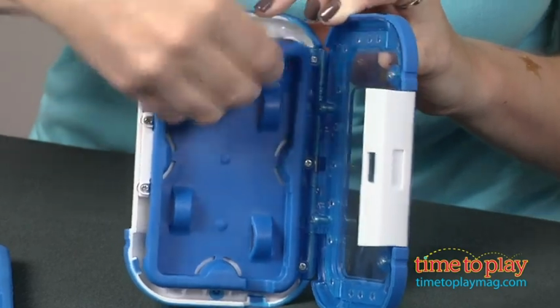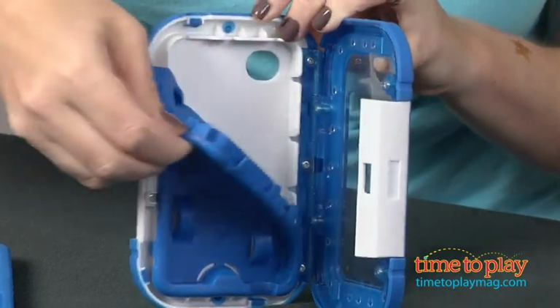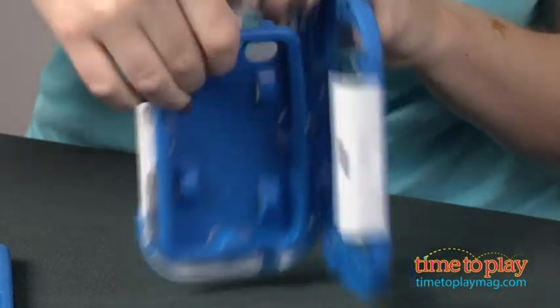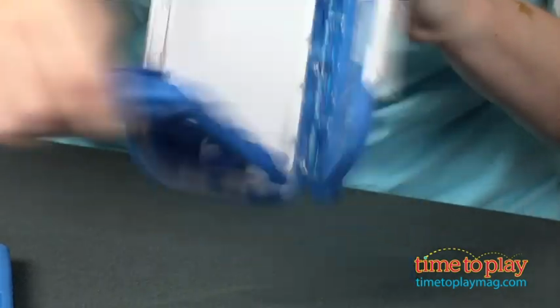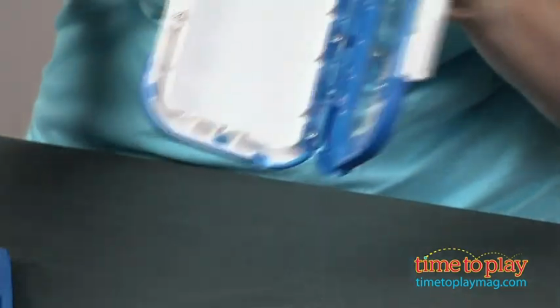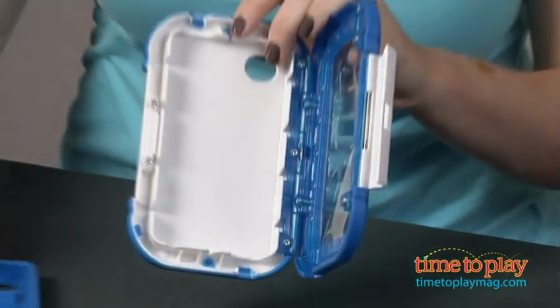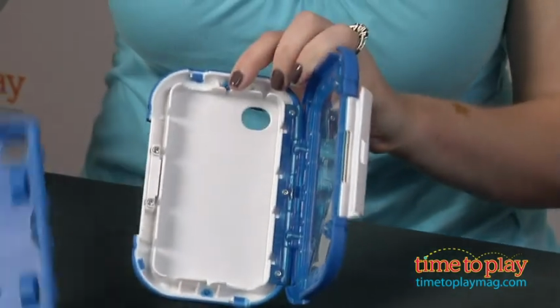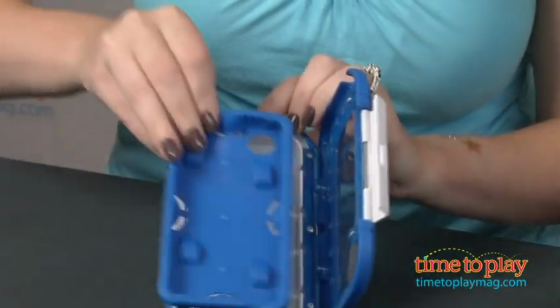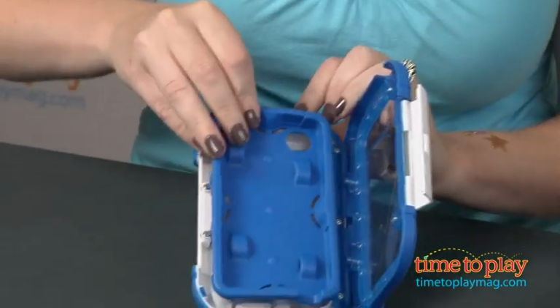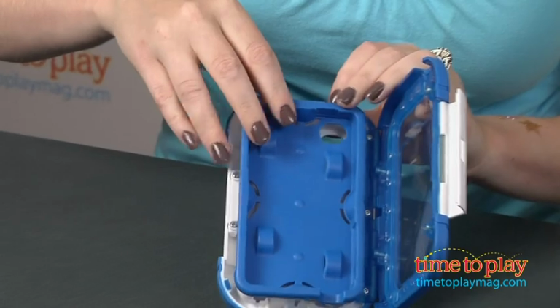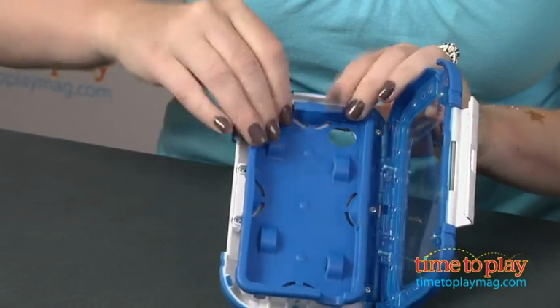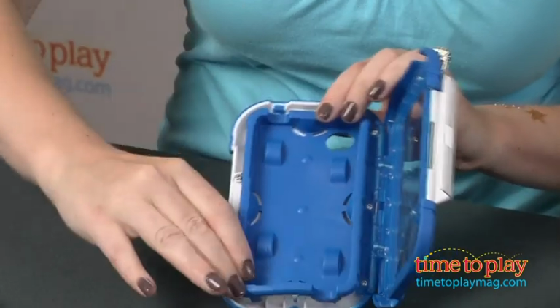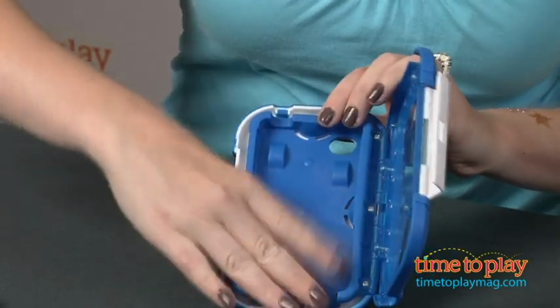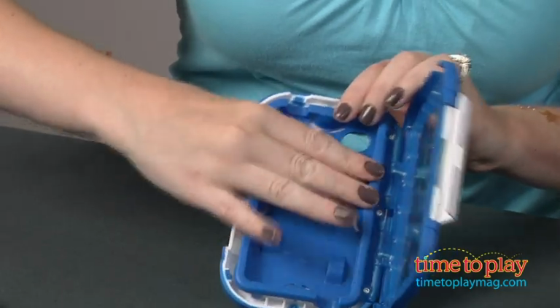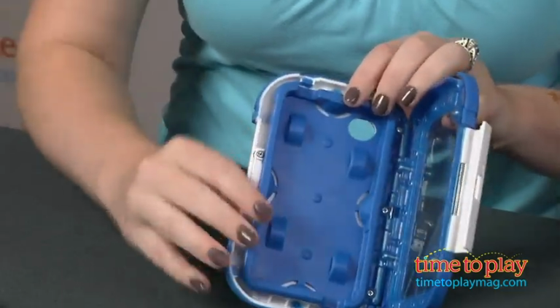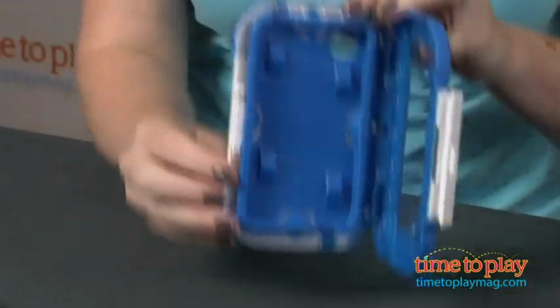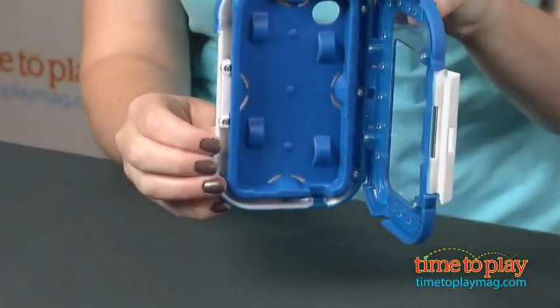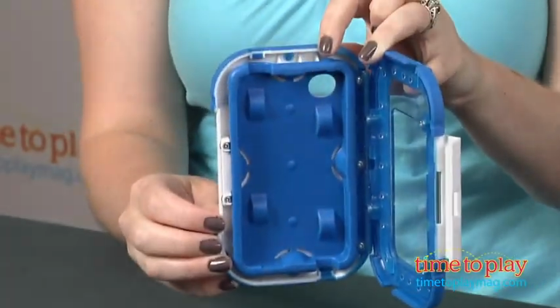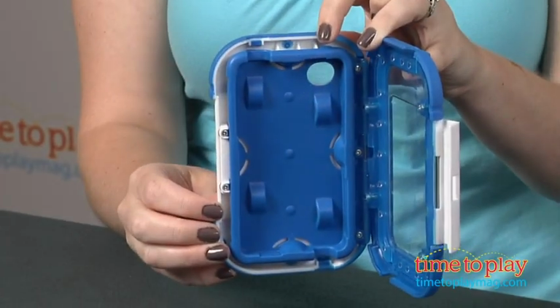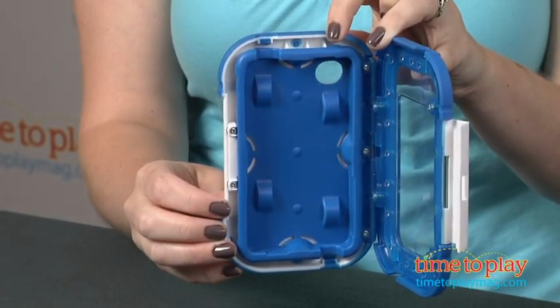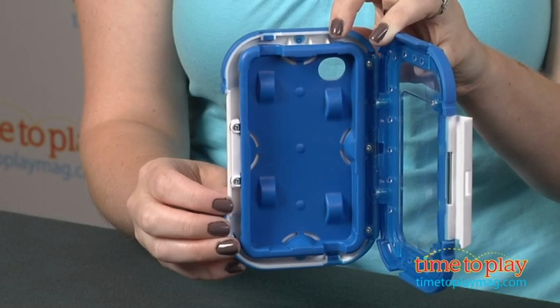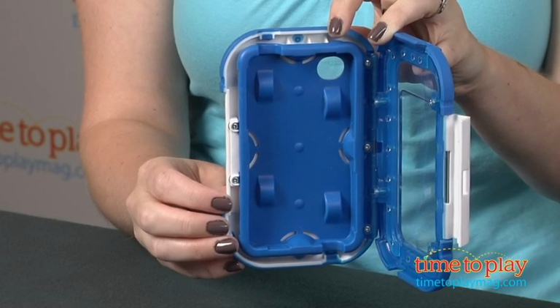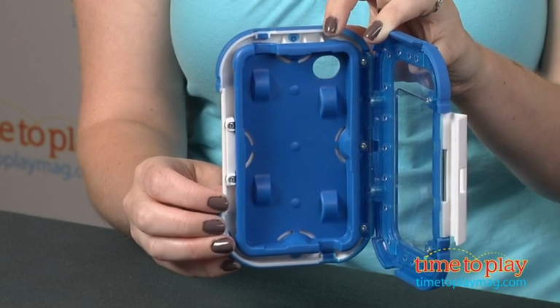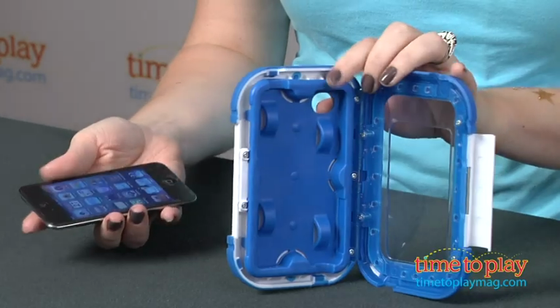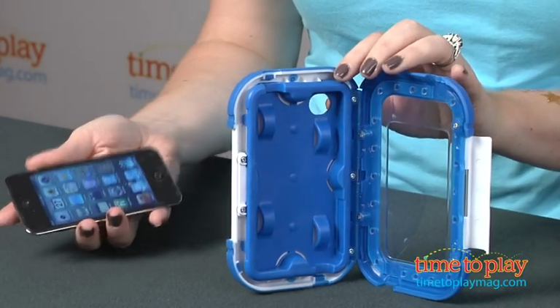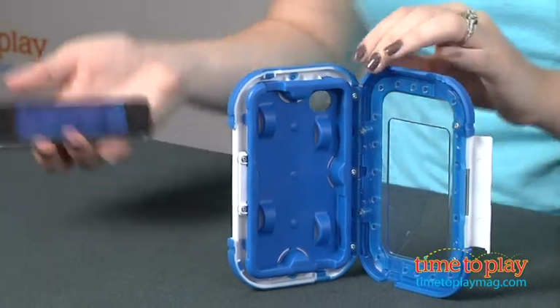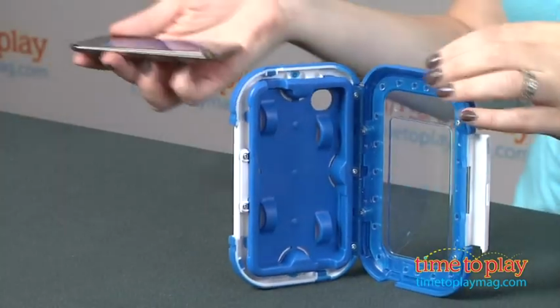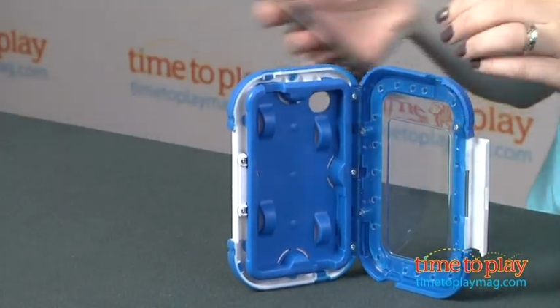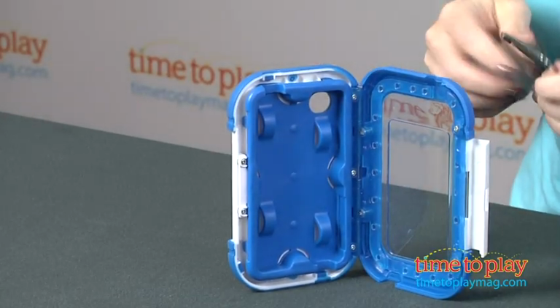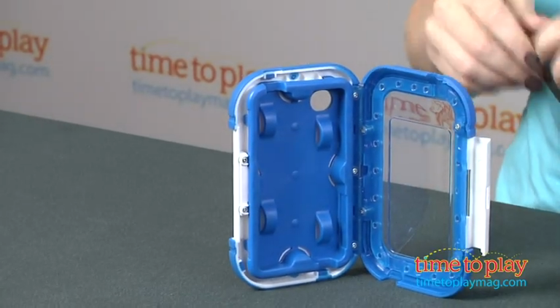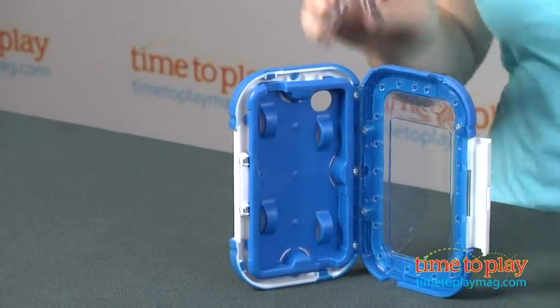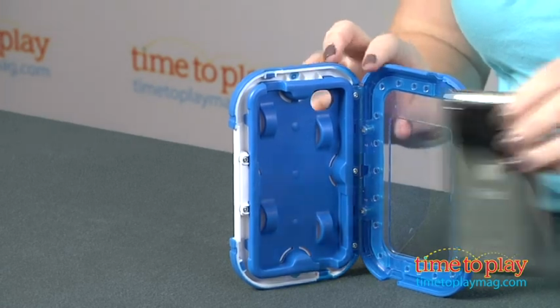If you need to switch the devices out, it's very easy to just pull these out and then slide the new one in, fitting the tabs on with the slots that are on the inside of the case. It's very easy to do. To put the device in, you simply just pop it in like so and close it up.